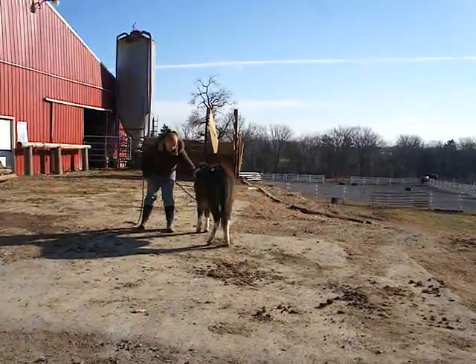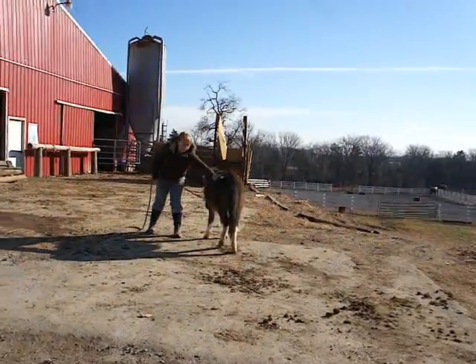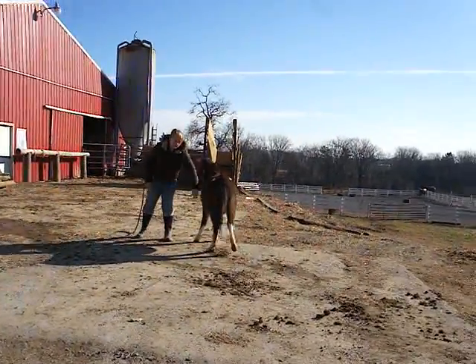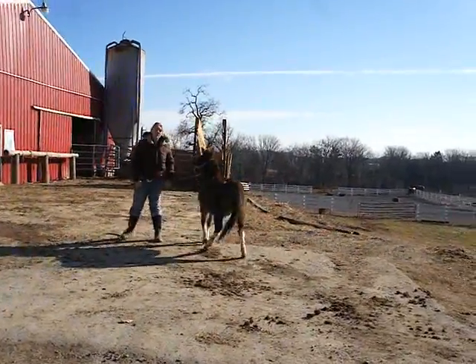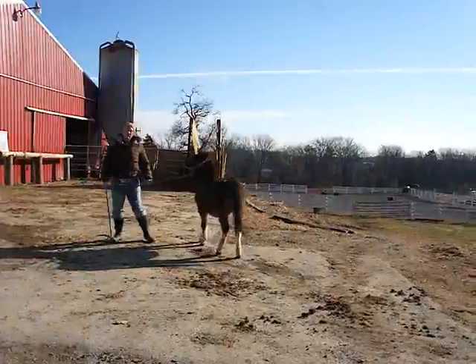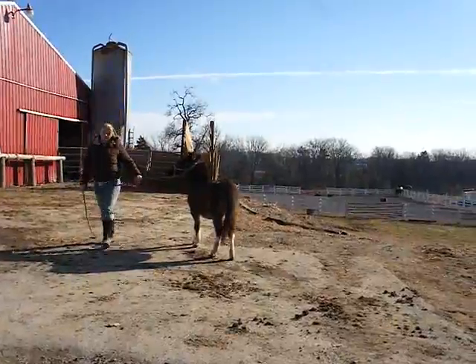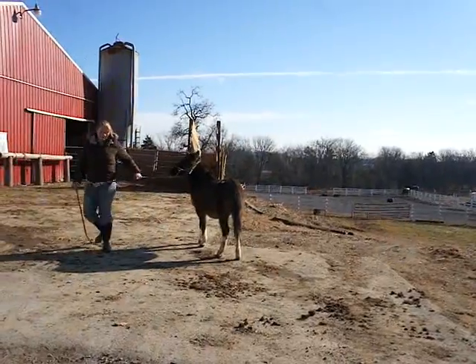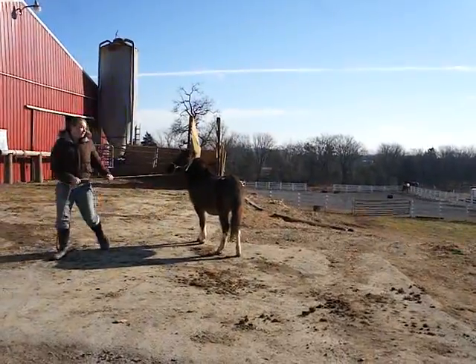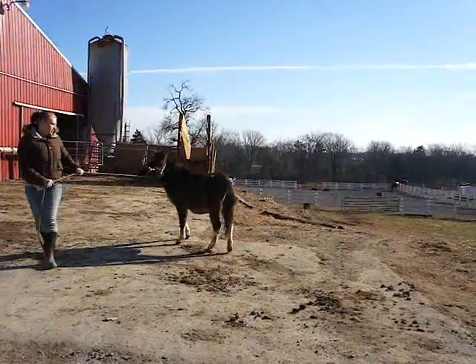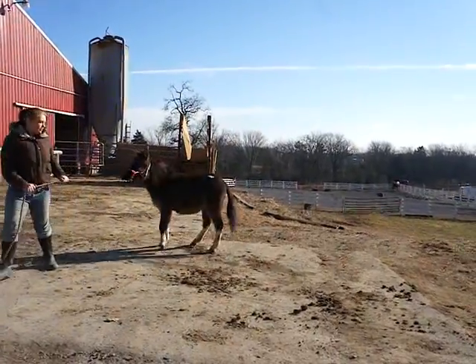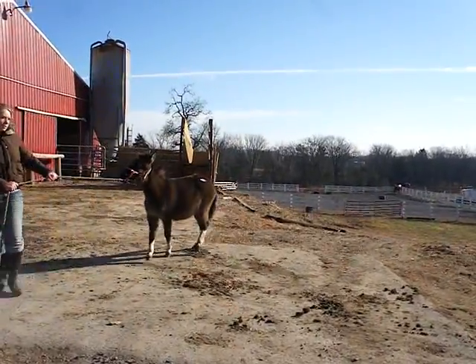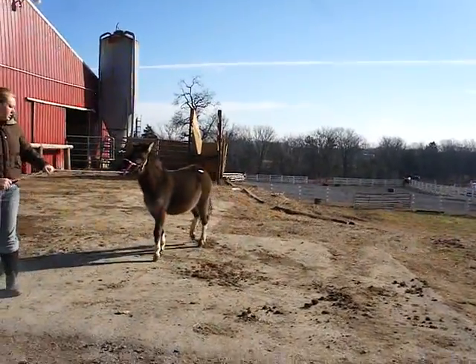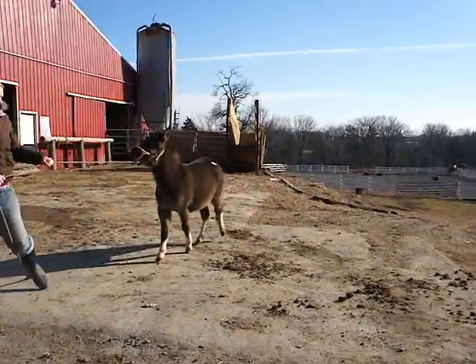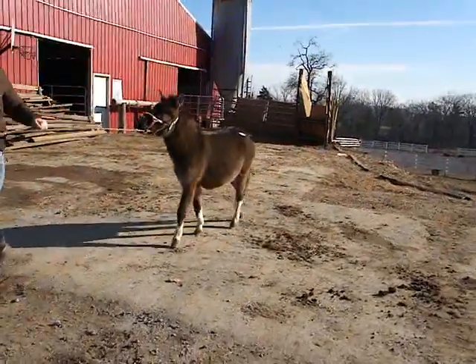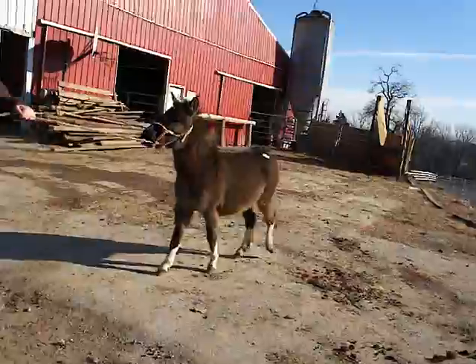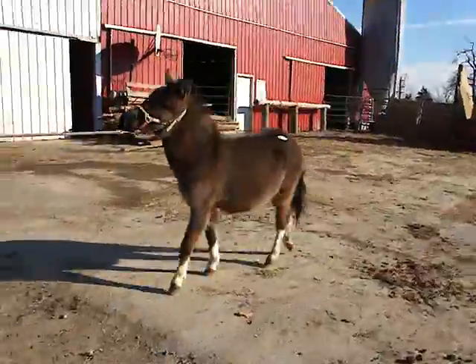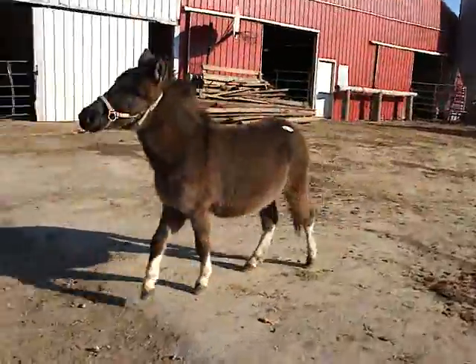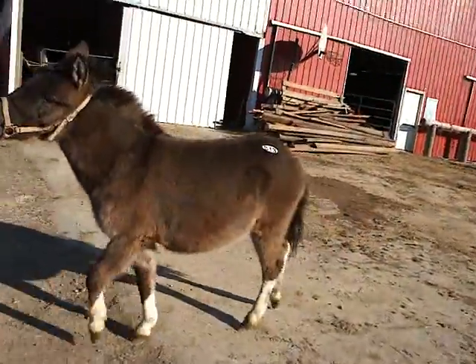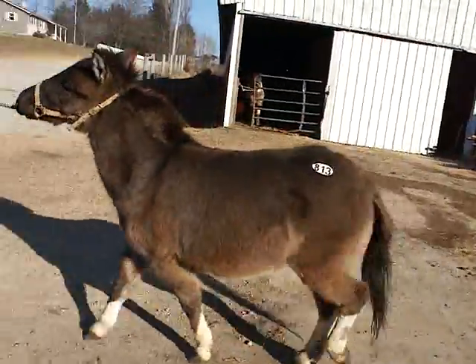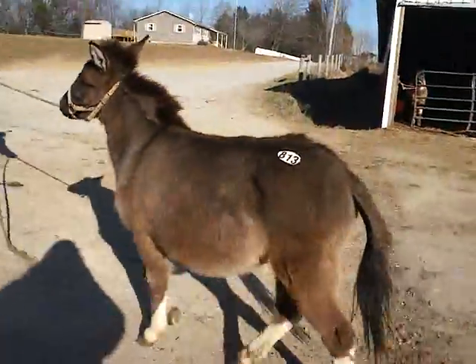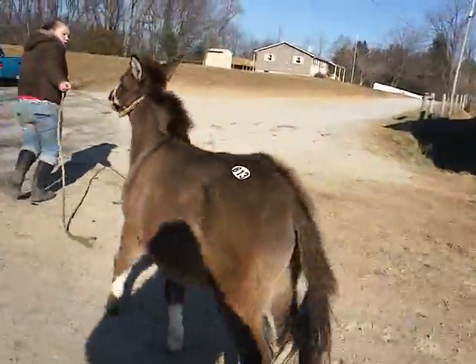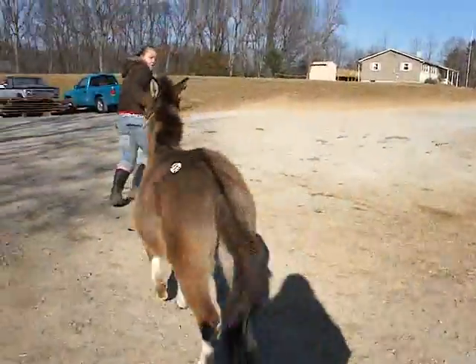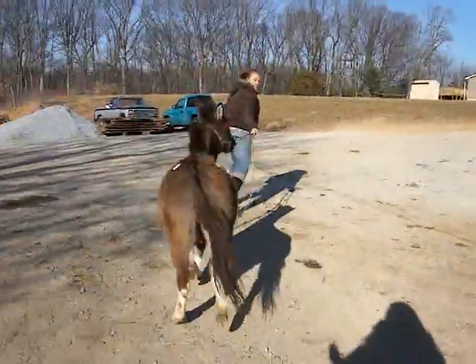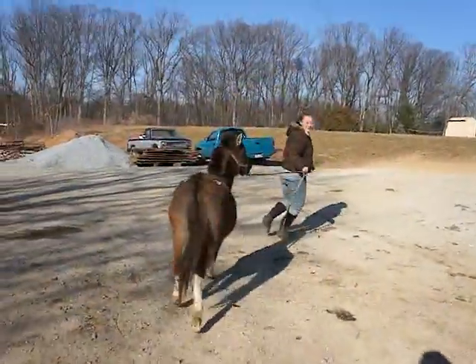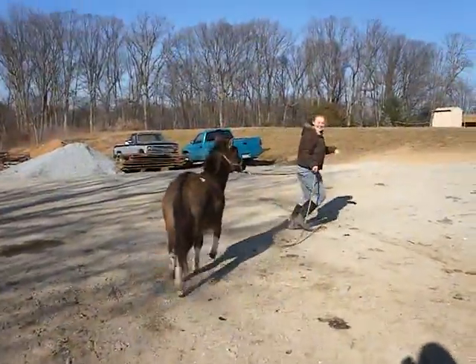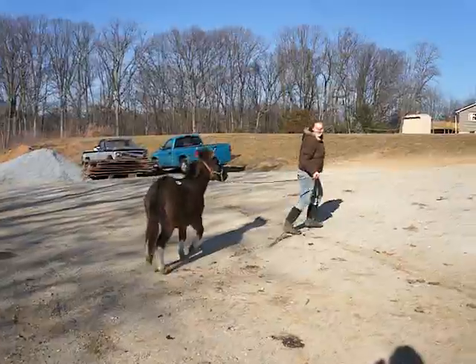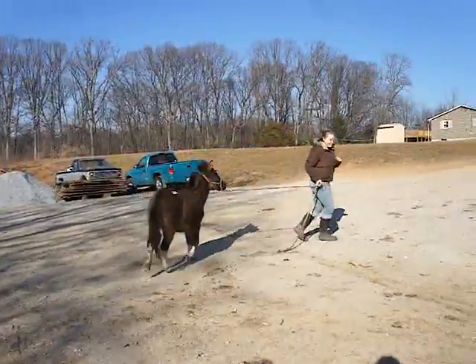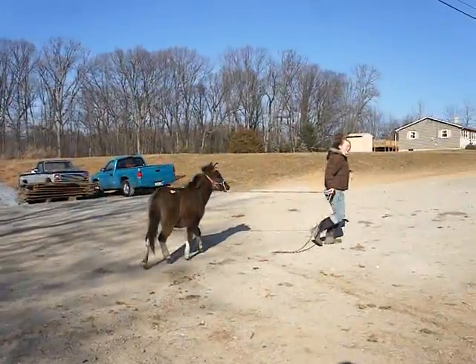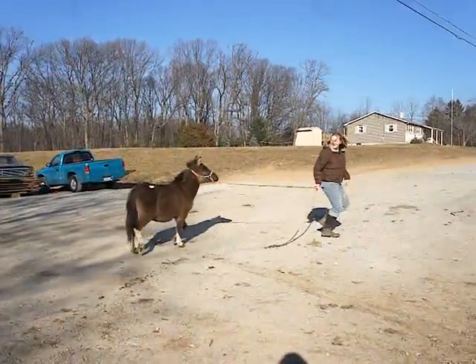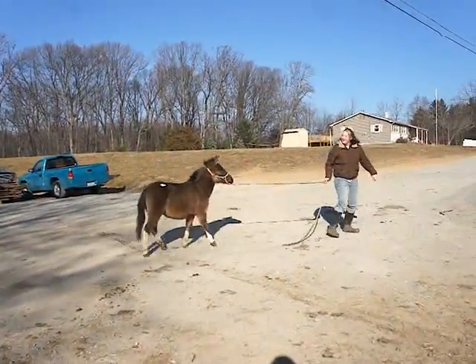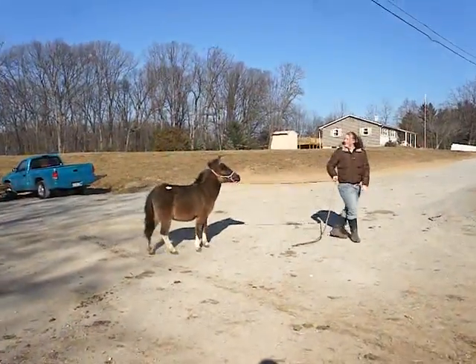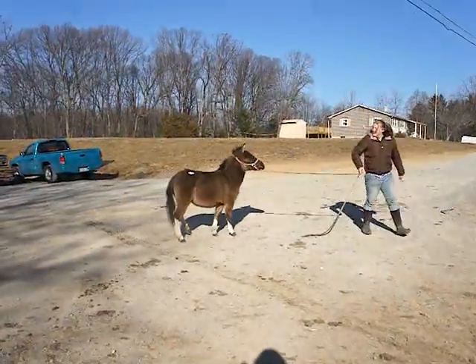Can you trot this way with her, sweetheart? She's okay, she is. Thank you, honey.